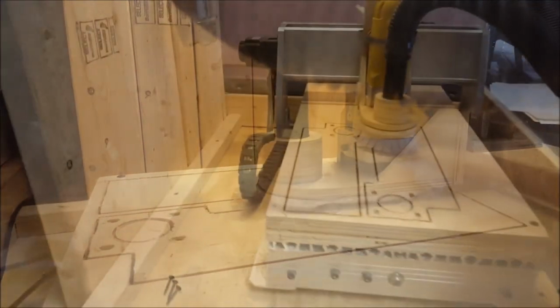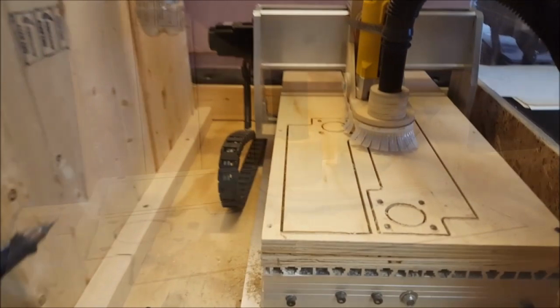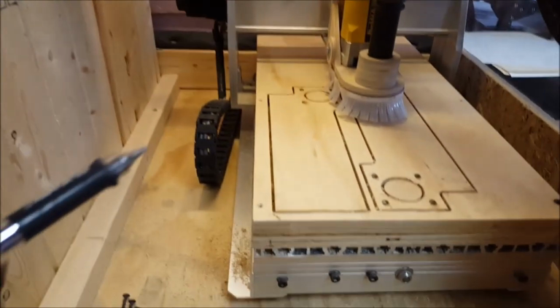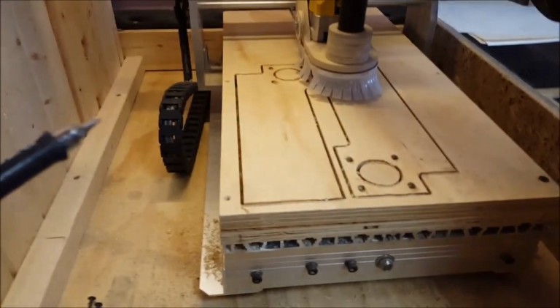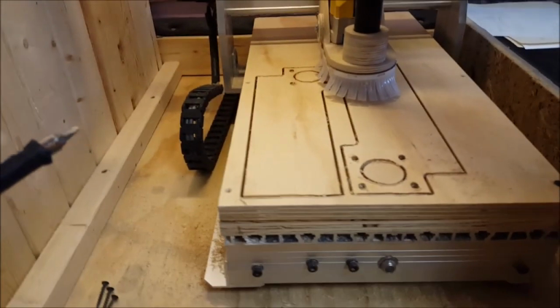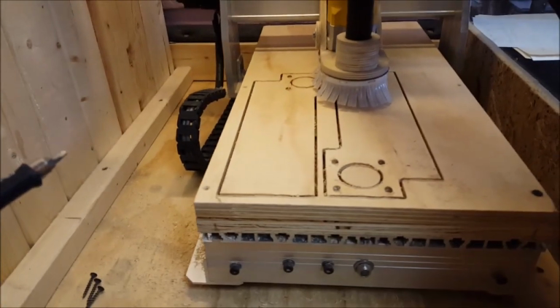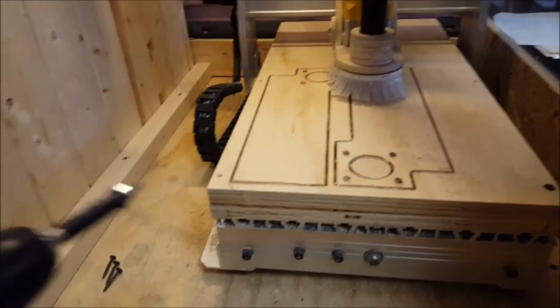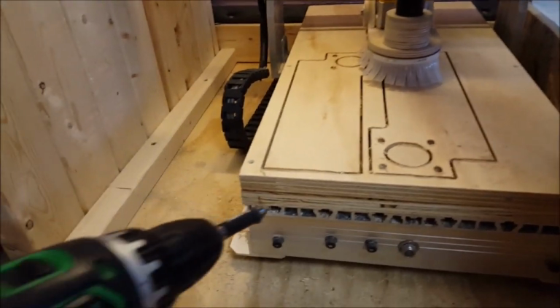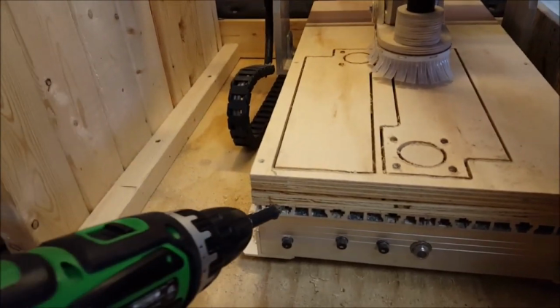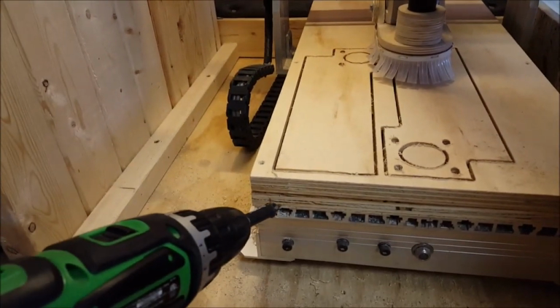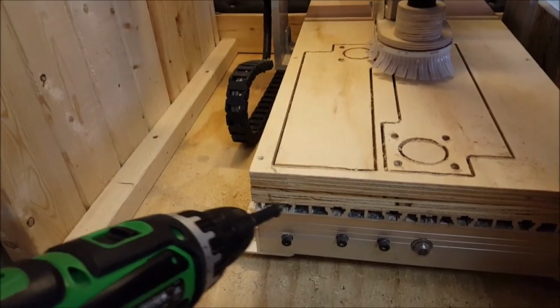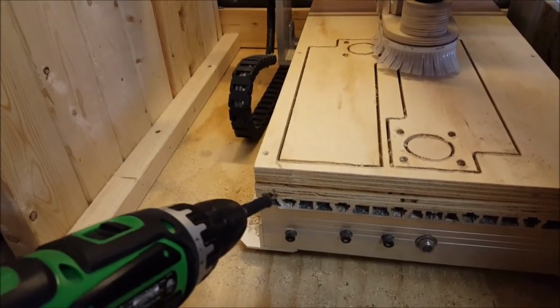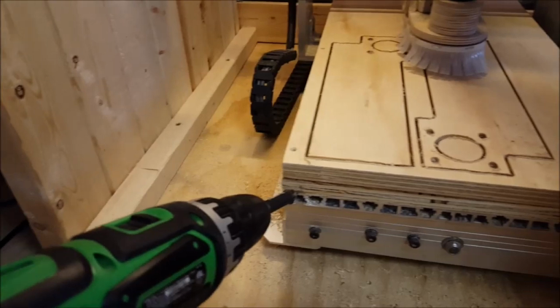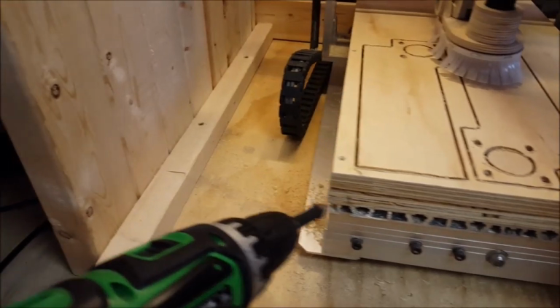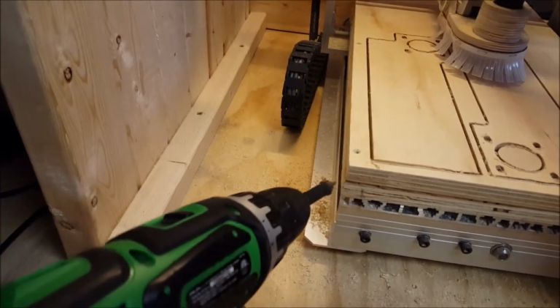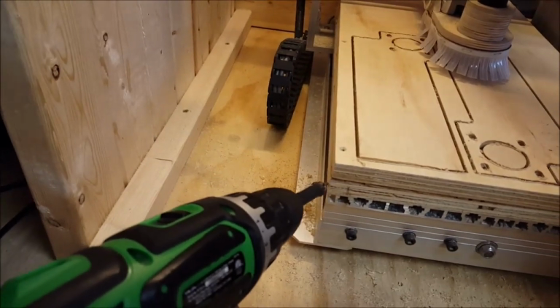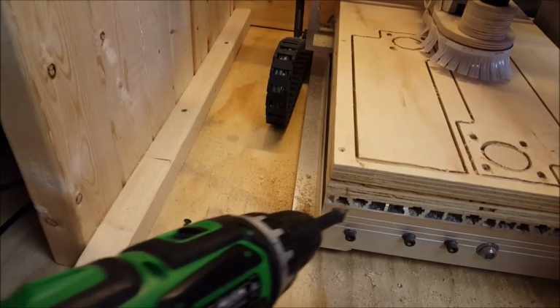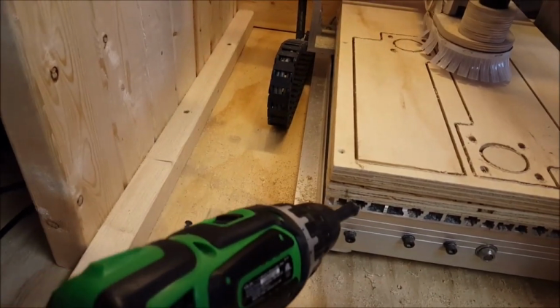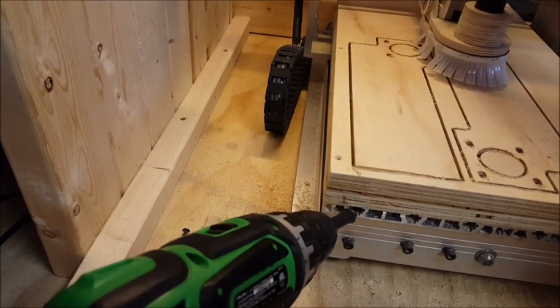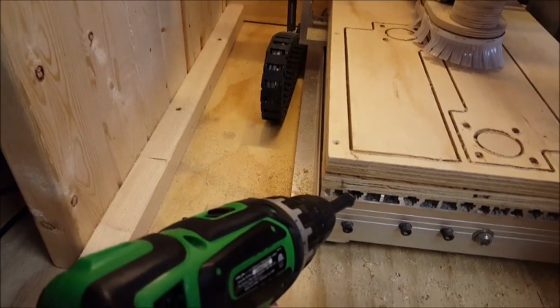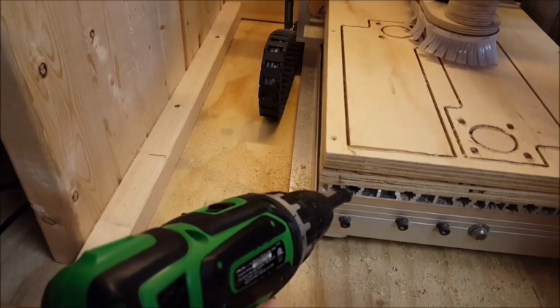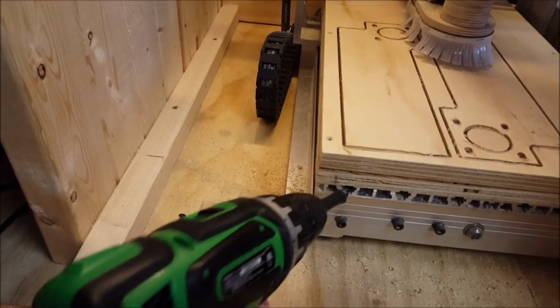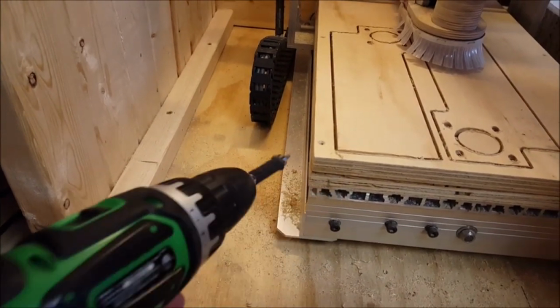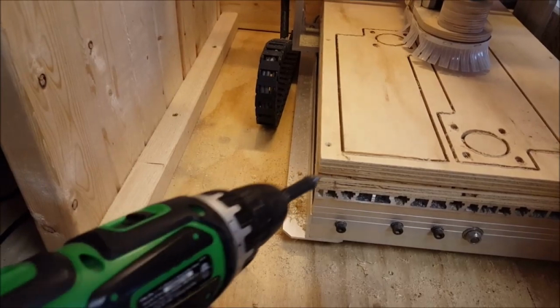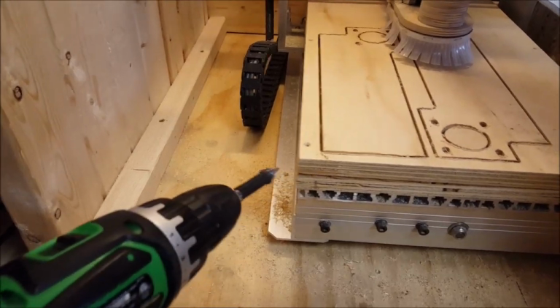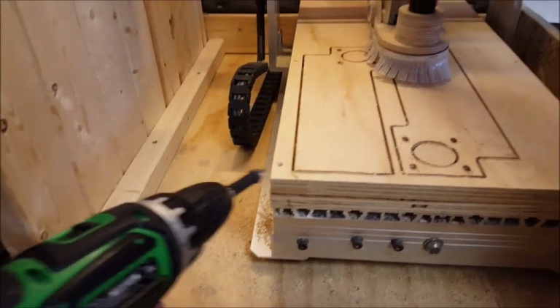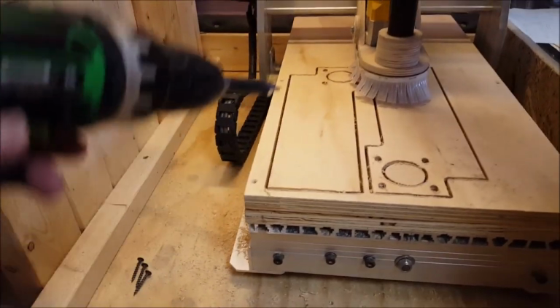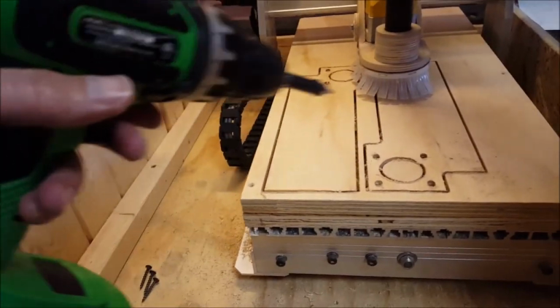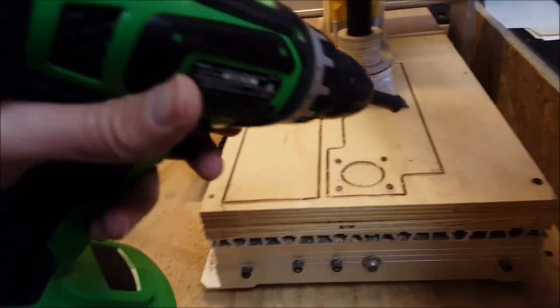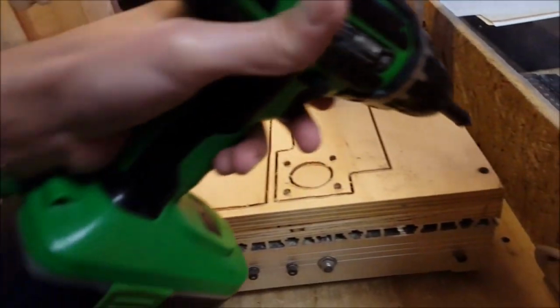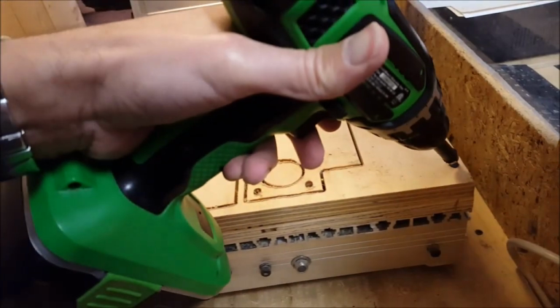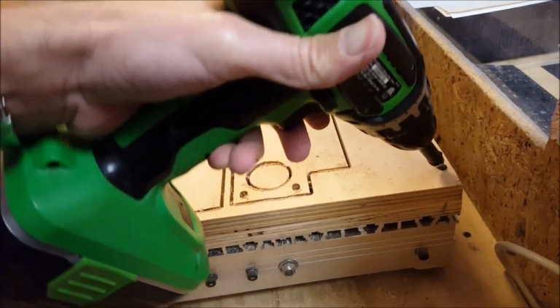For my needs I found this to be the best clamping mechanism. I've got a sacrificial piece of three-quarter inch ply here that is bolted to the CNC deck with recessed bolts, and then I just screw down whatever I'm working on.